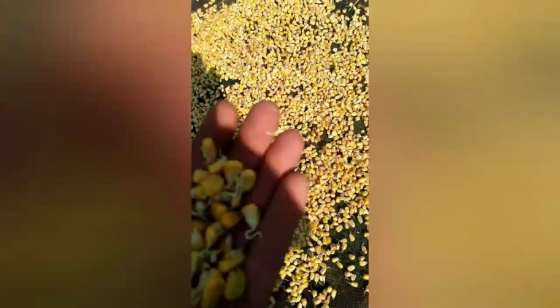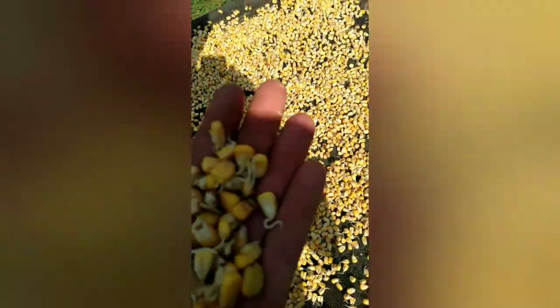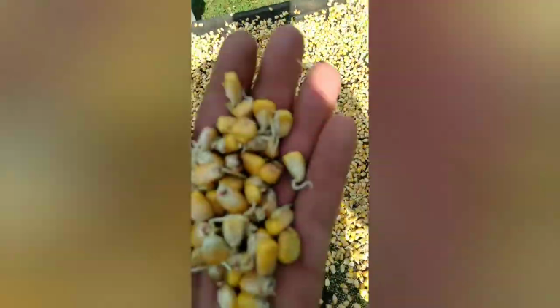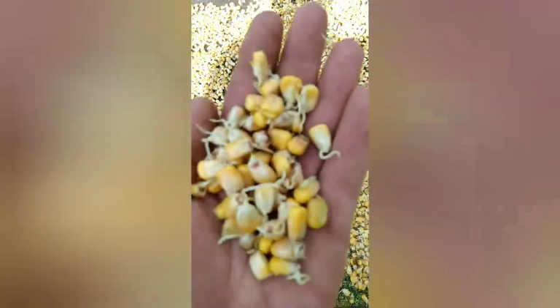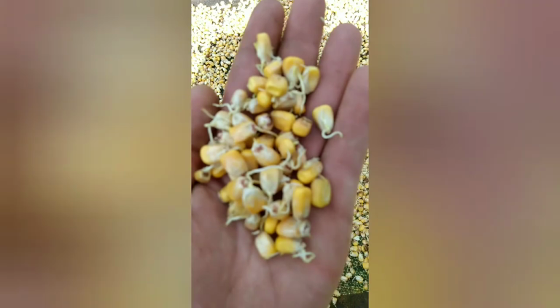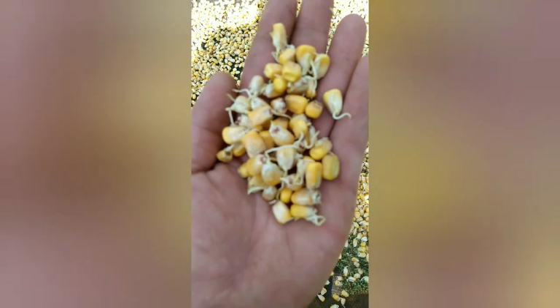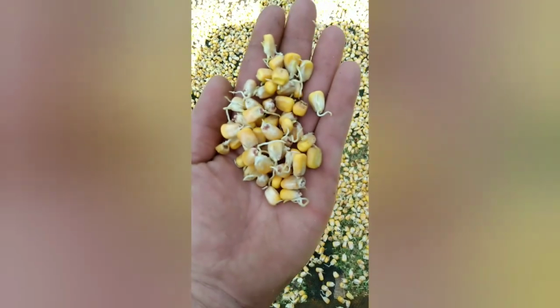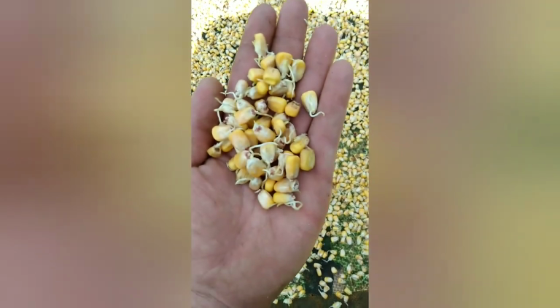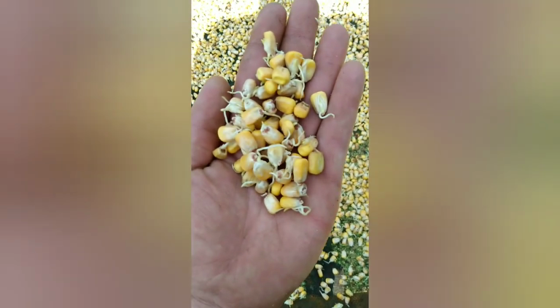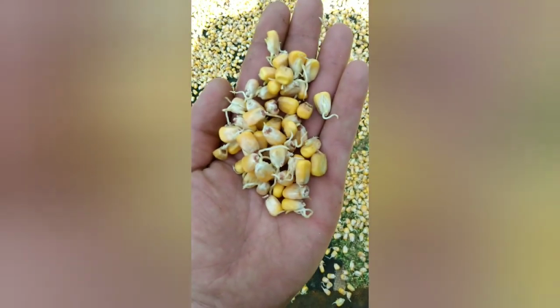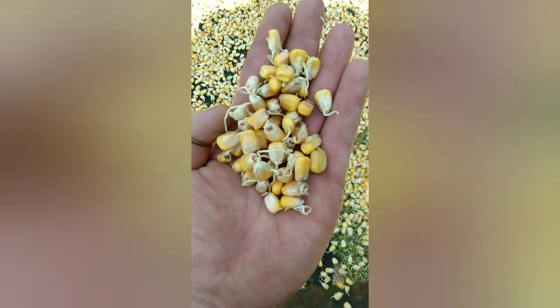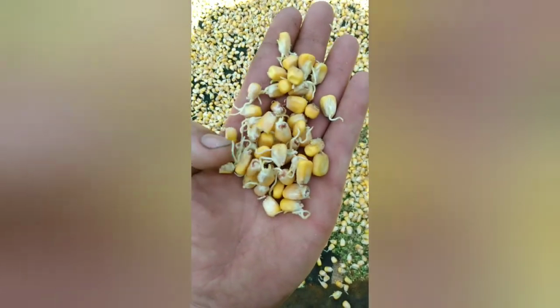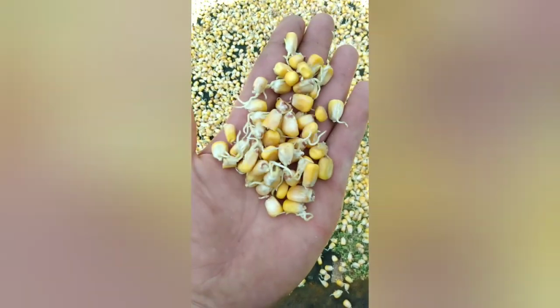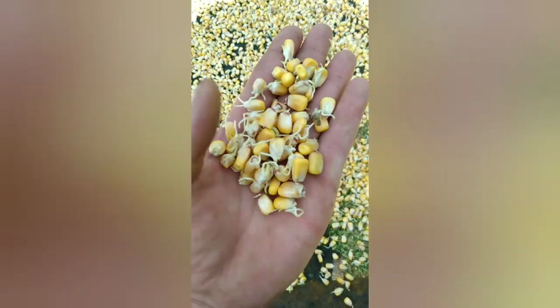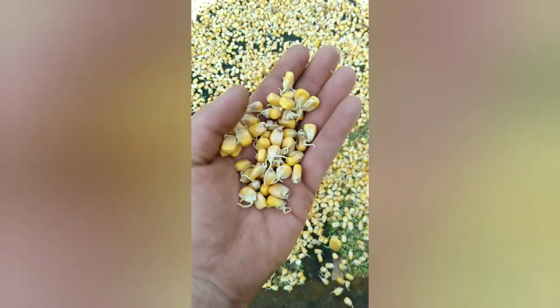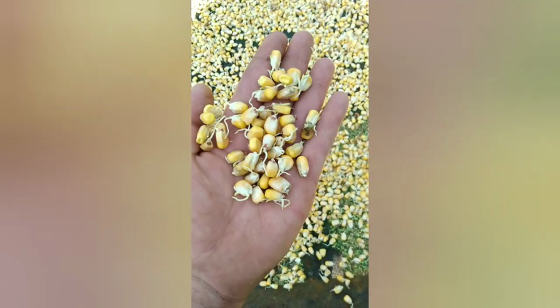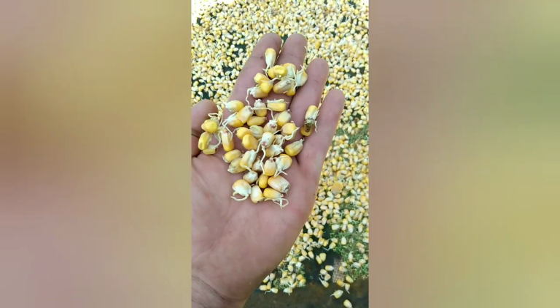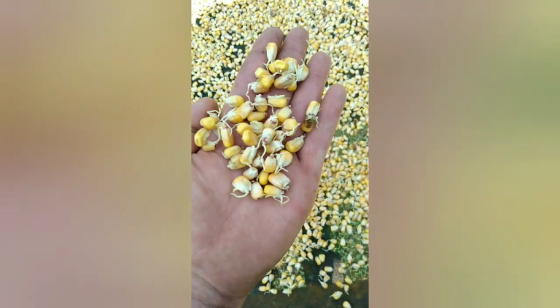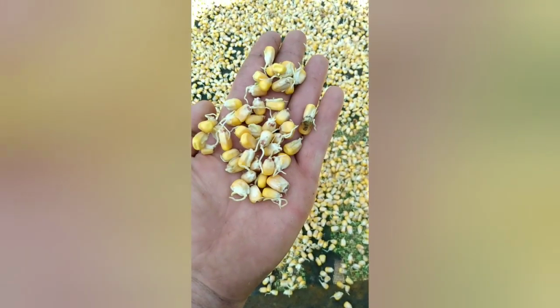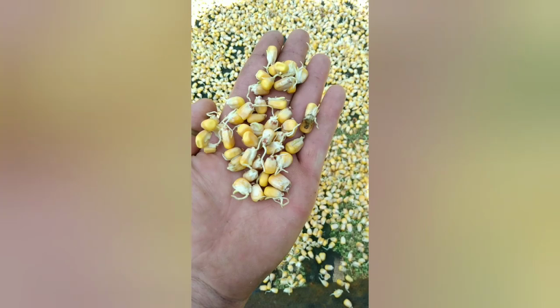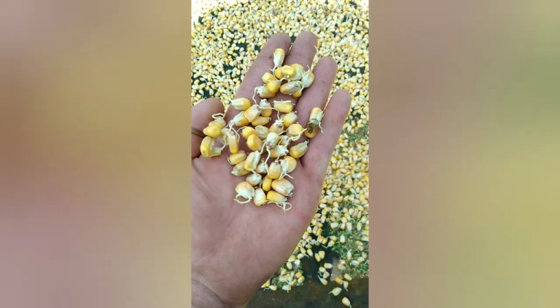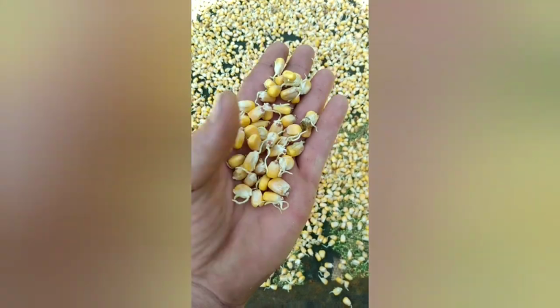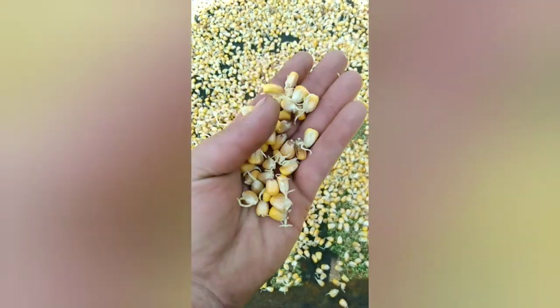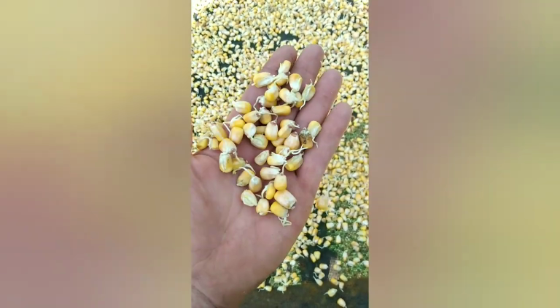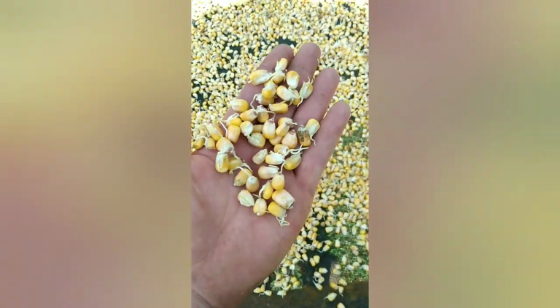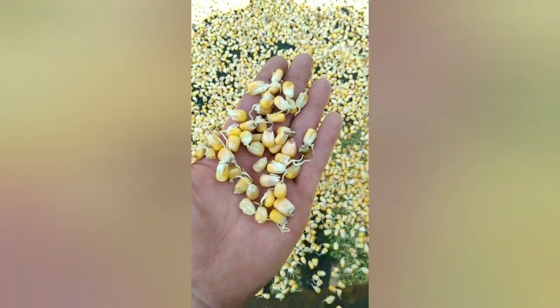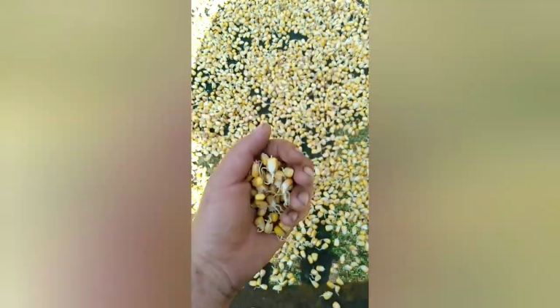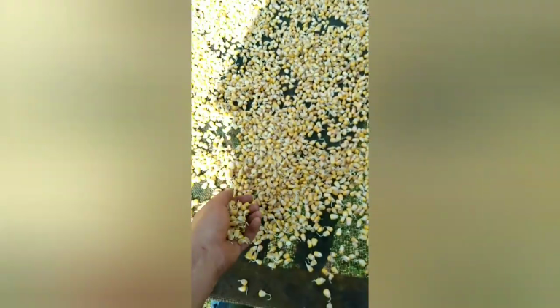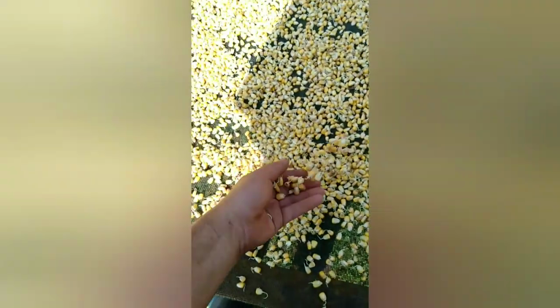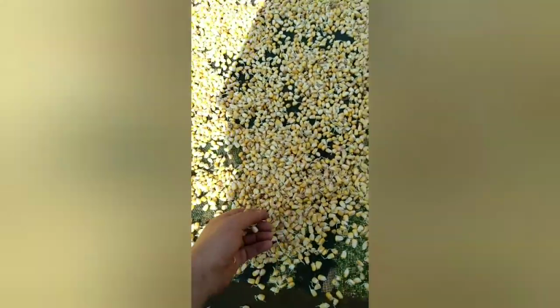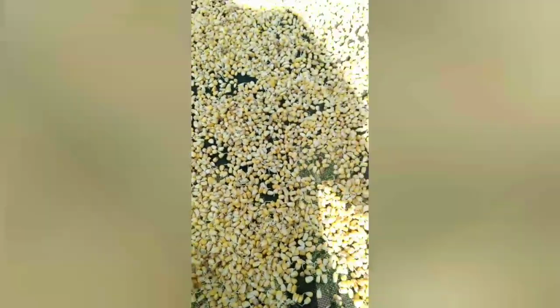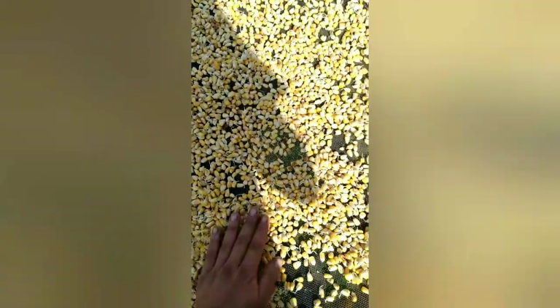Let me get you in the shade here so you can see — those sprouts are one and a half to two inches long, and they're white. We did that in two days in the mountain barrel. That thing works good.